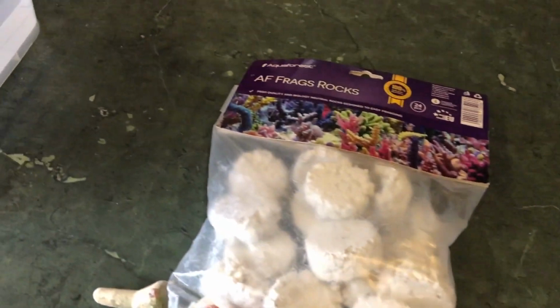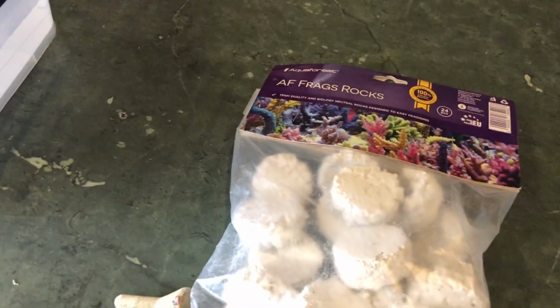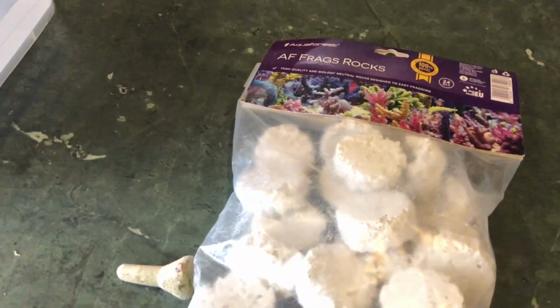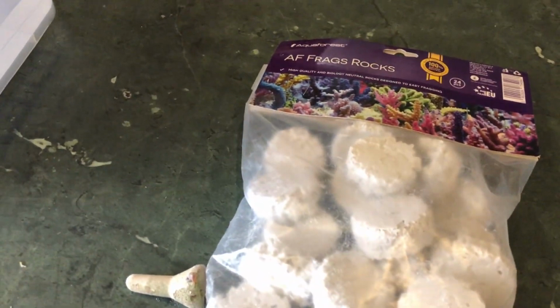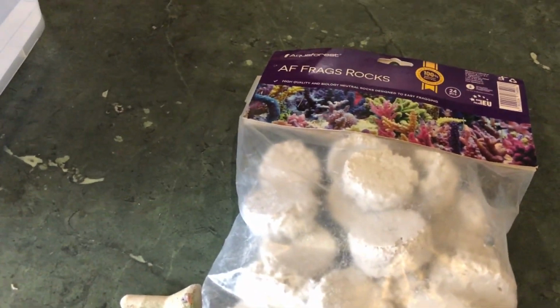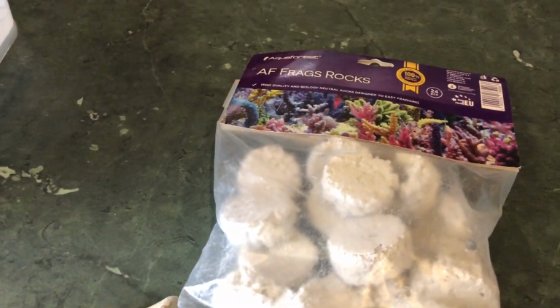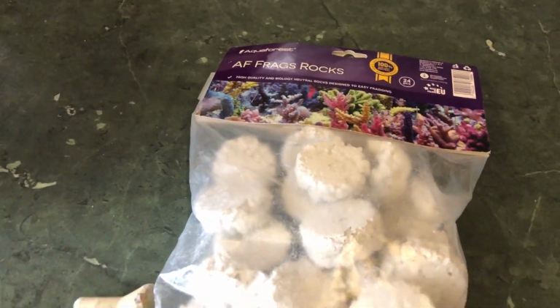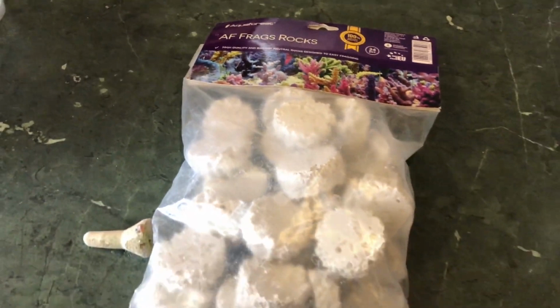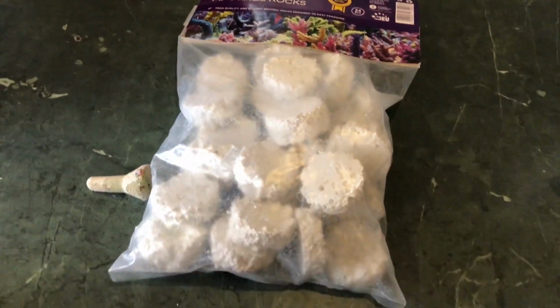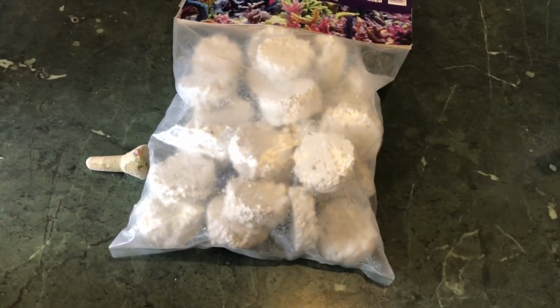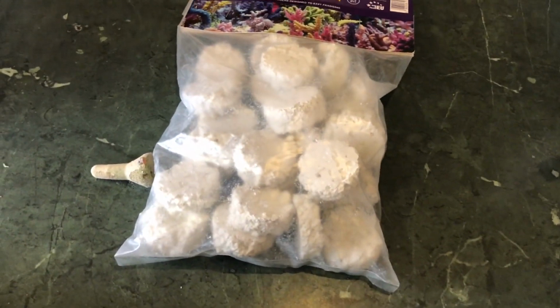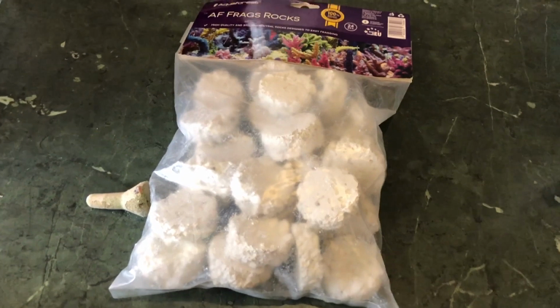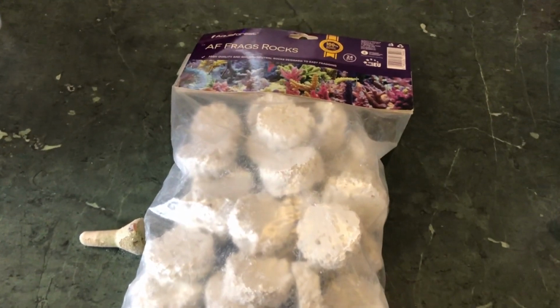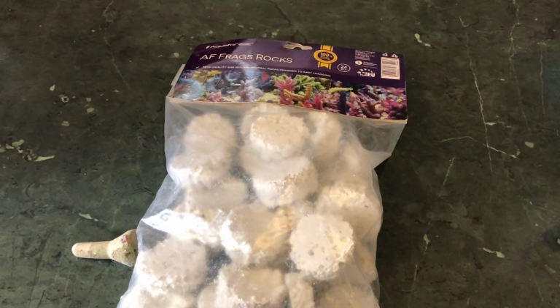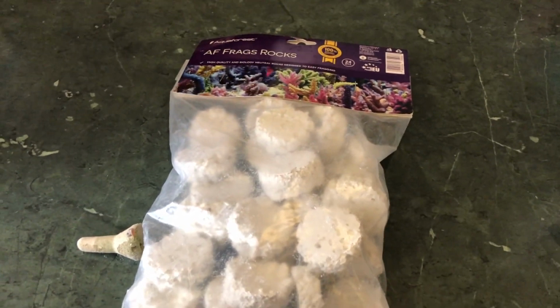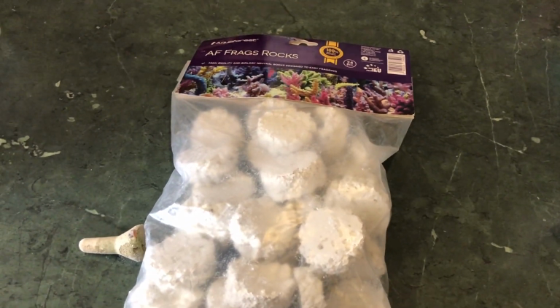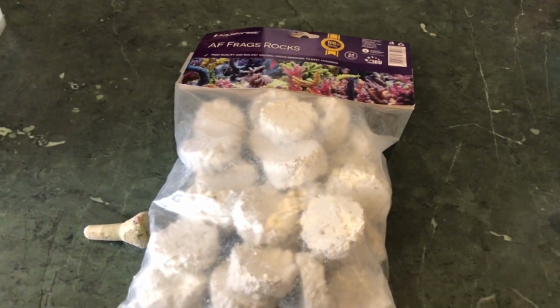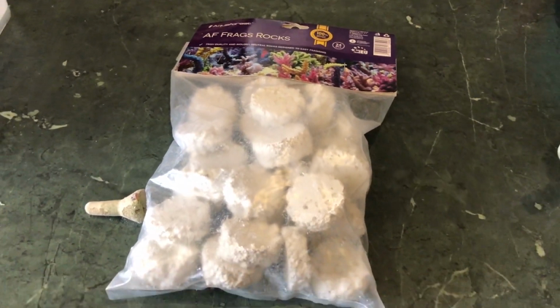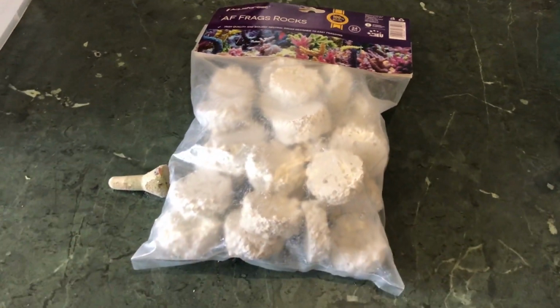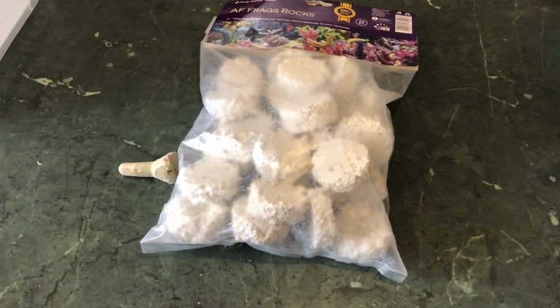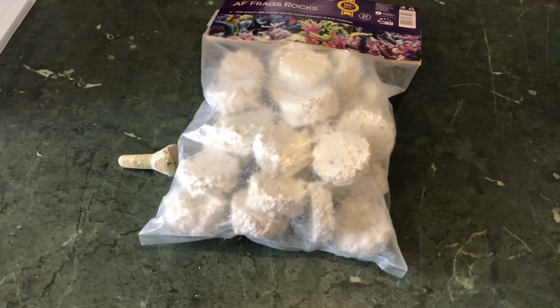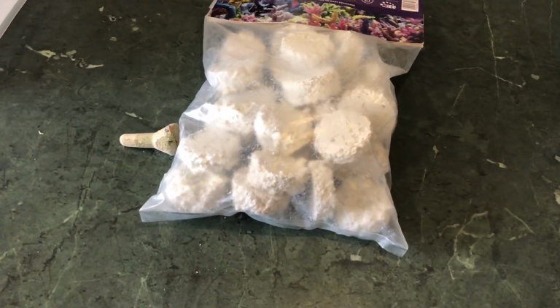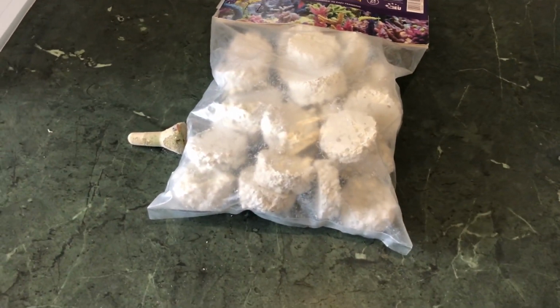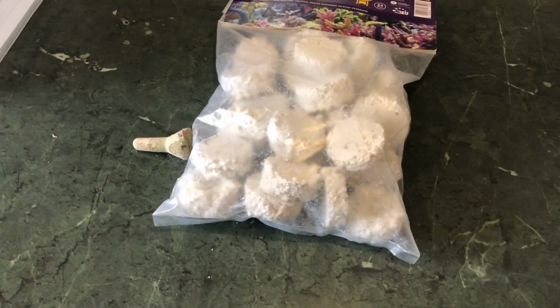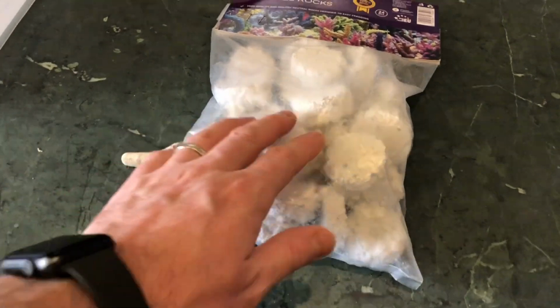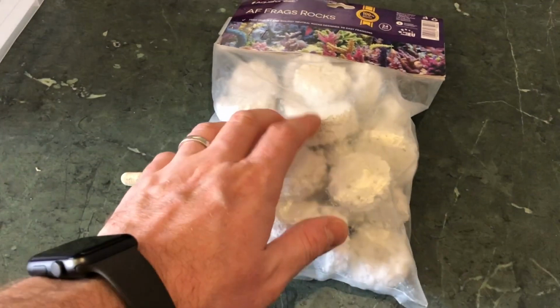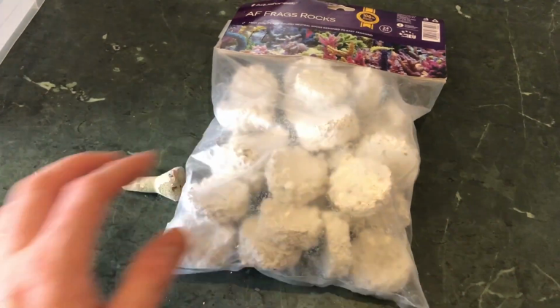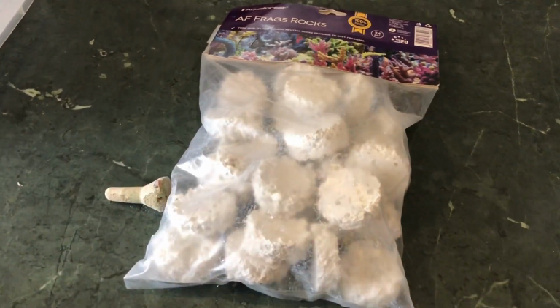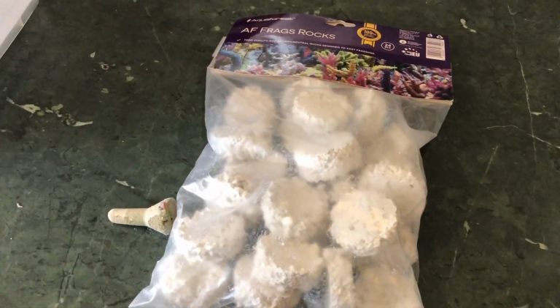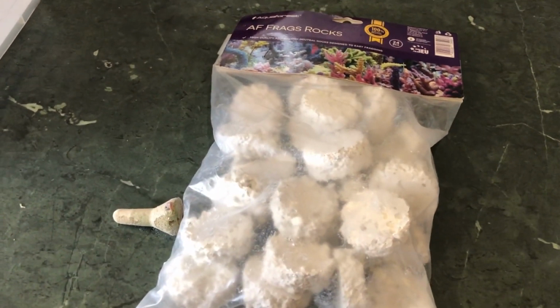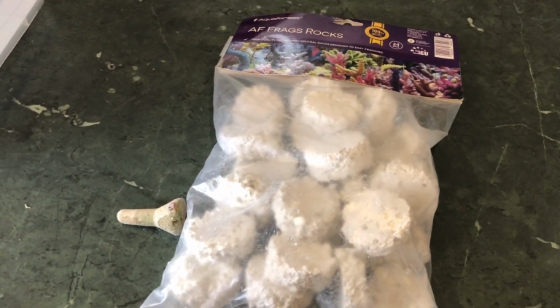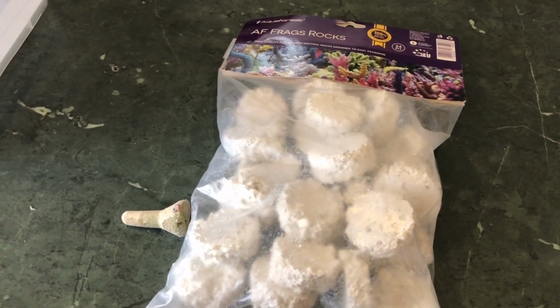The next thing I want to point out with these Aquaforest frag rocks is the value. They come in a pack of 24, and in Australia they seem to retail for less than 20 bucks, which means for a giant size frag they're less than a dollar each — which is really good.